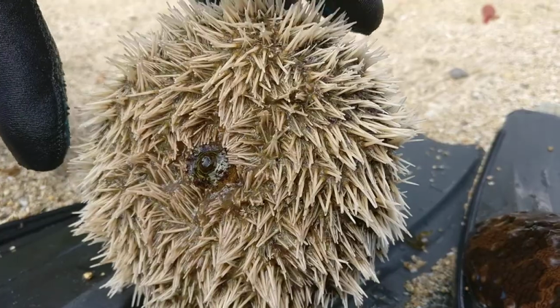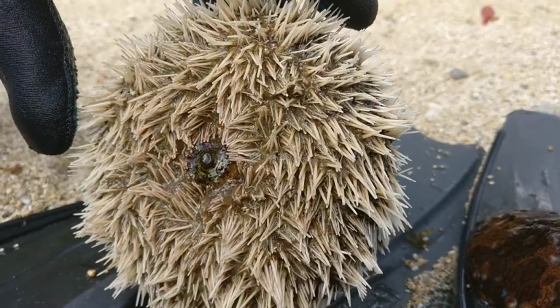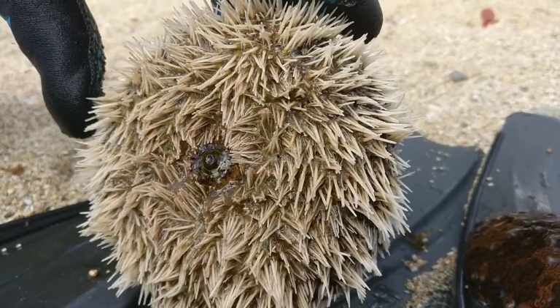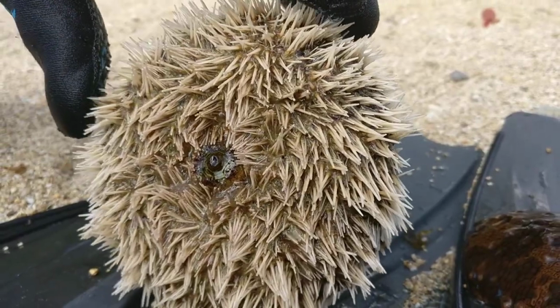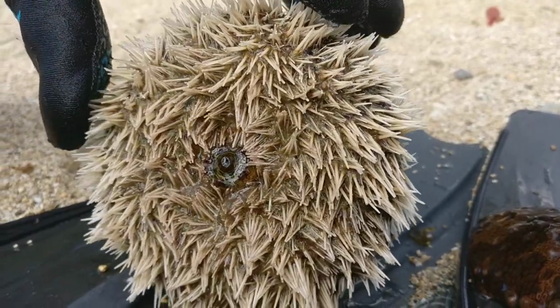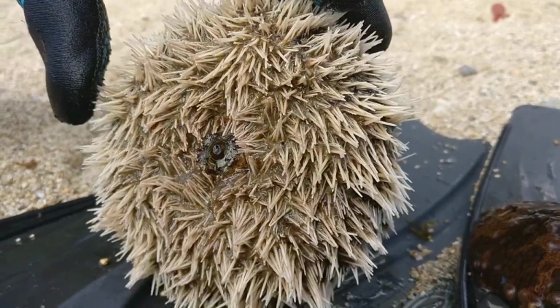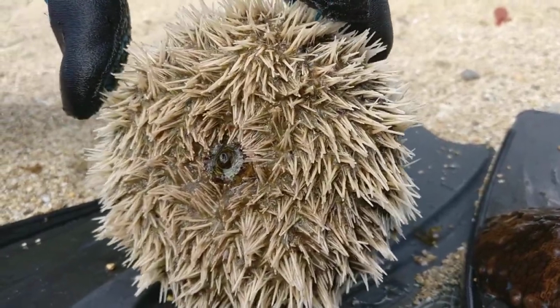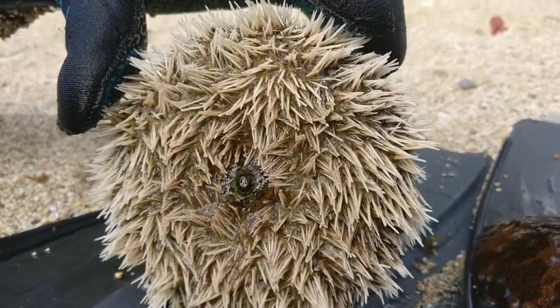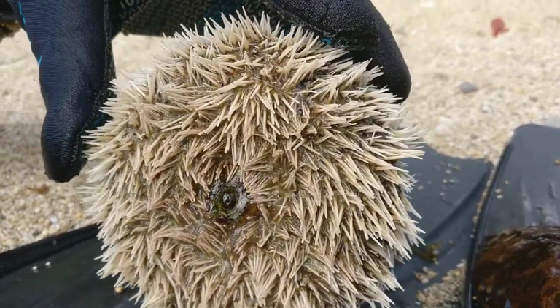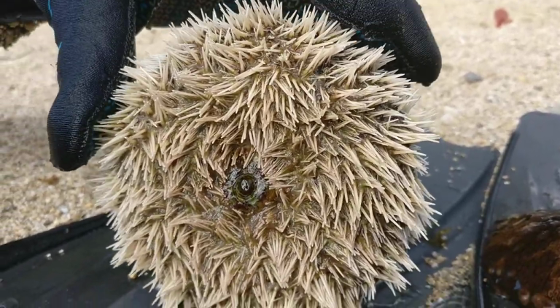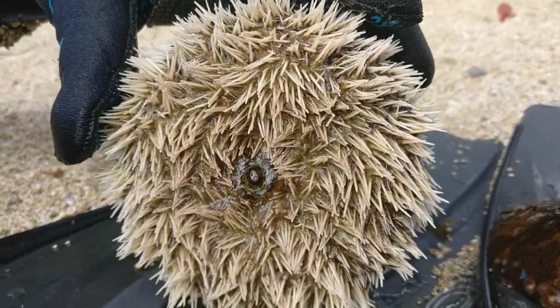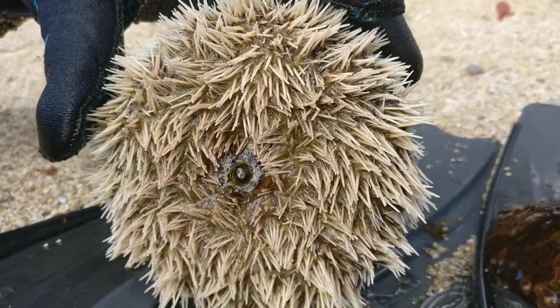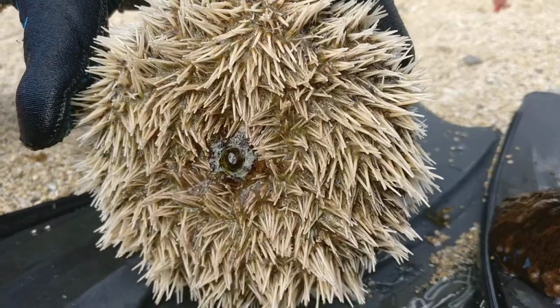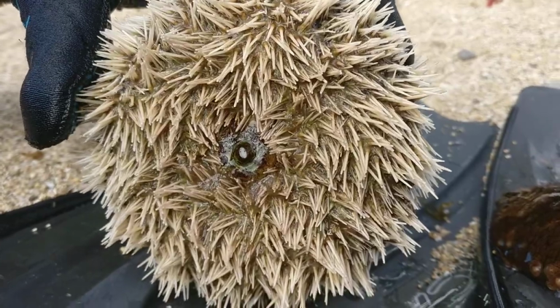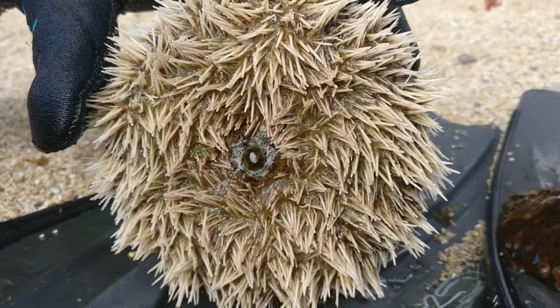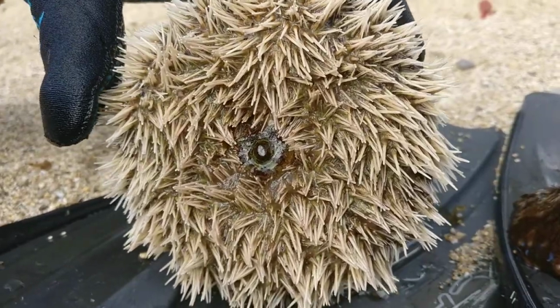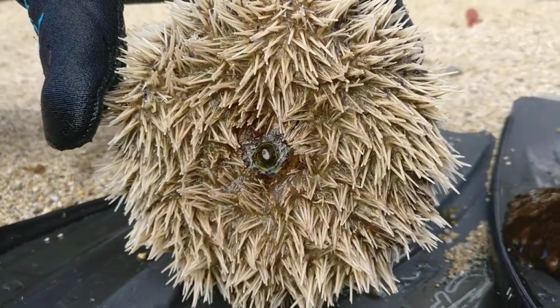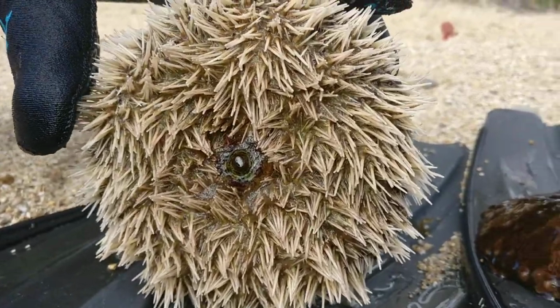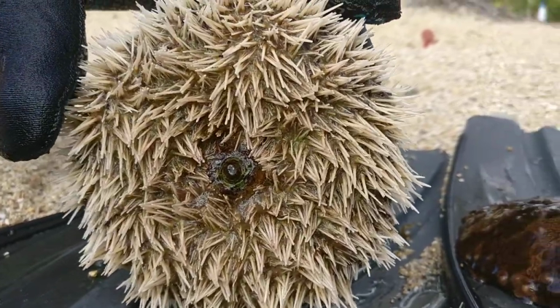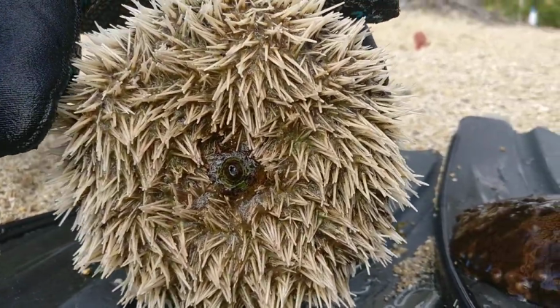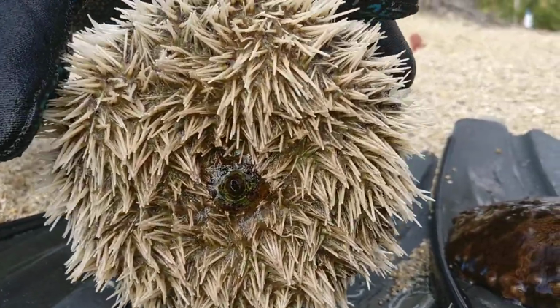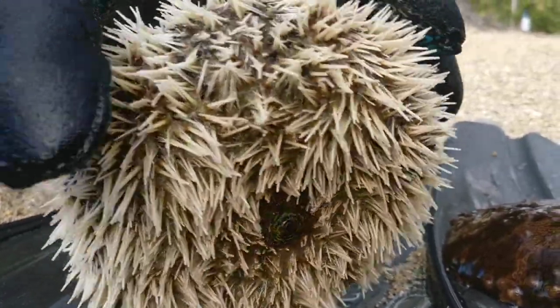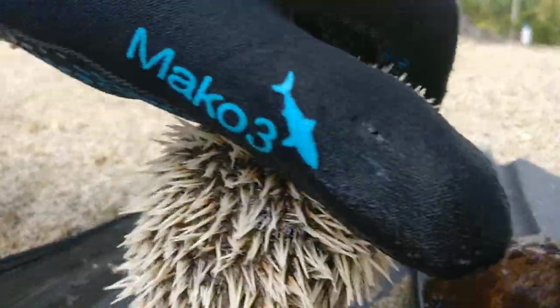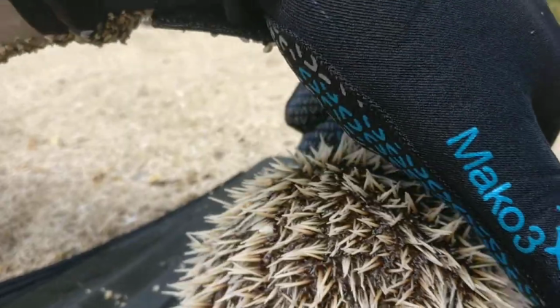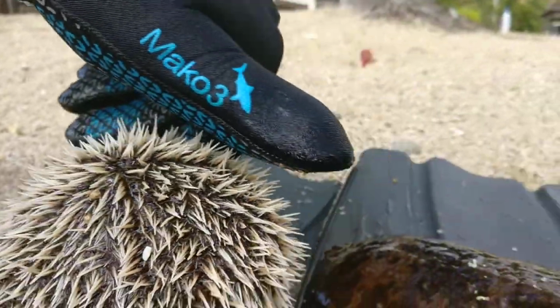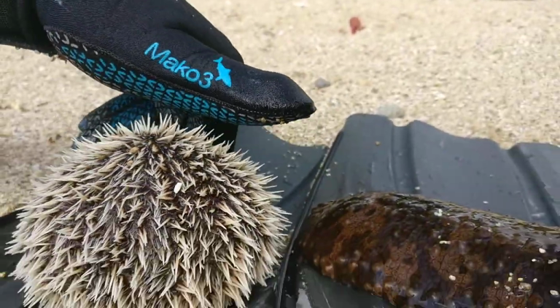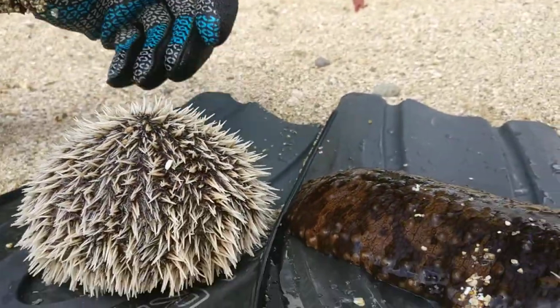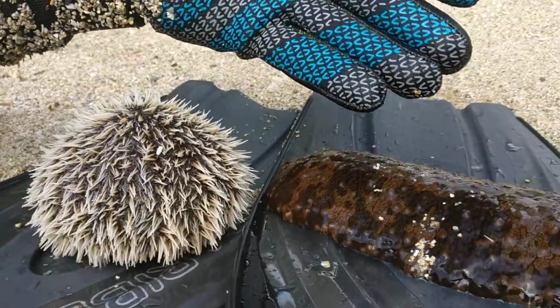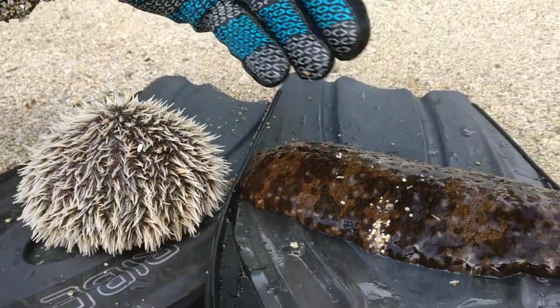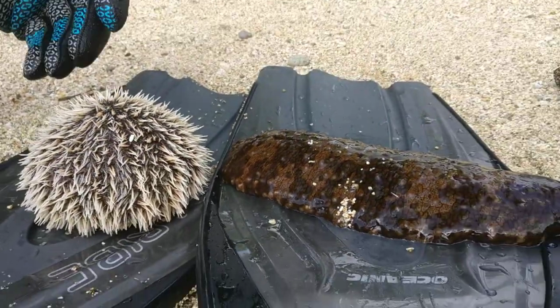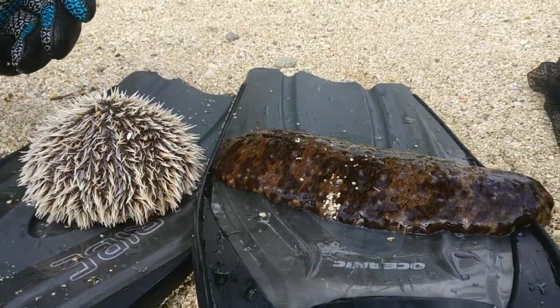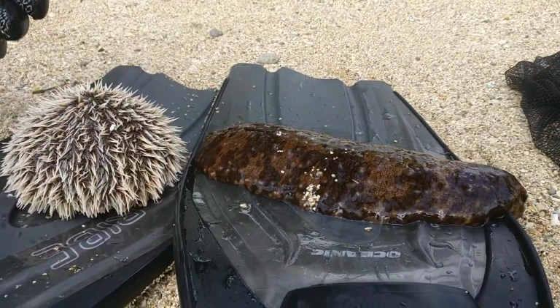It wasn't actually stuck down to the rock too hard, and it's only about three metres deep. So that's a video in St Lucia, Animated Science. We have a sea cucumber and a sea urchin. Thanks for watching.